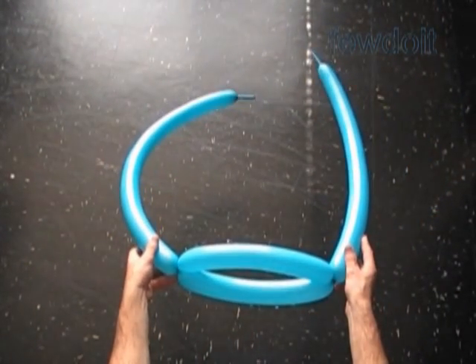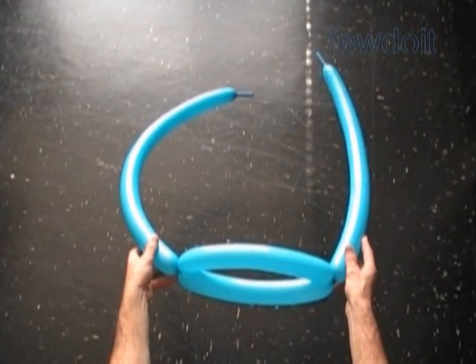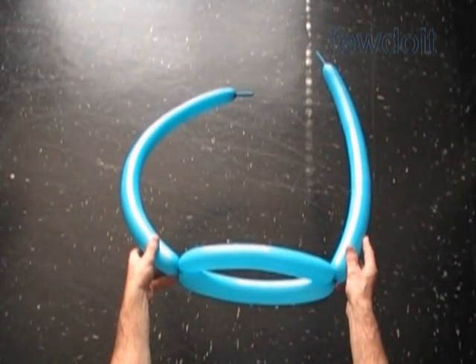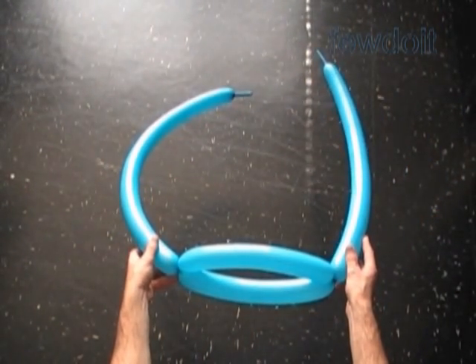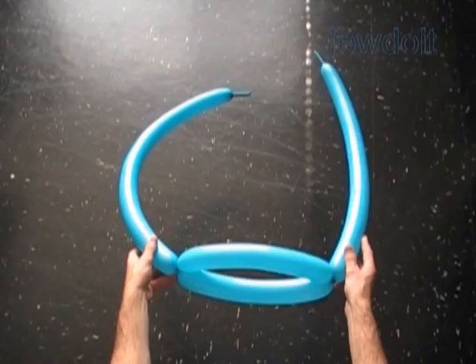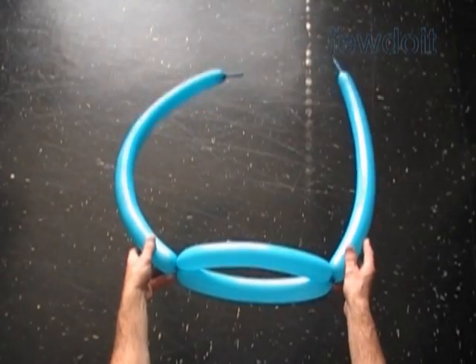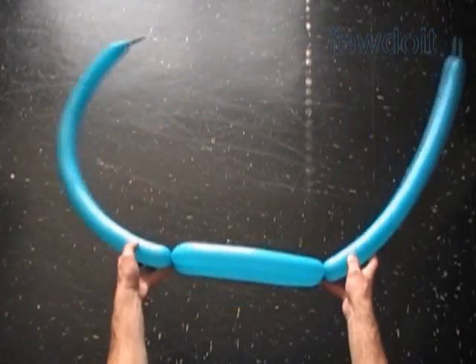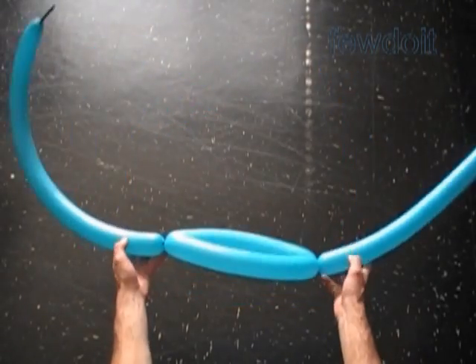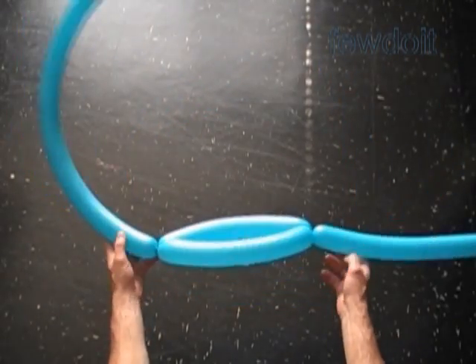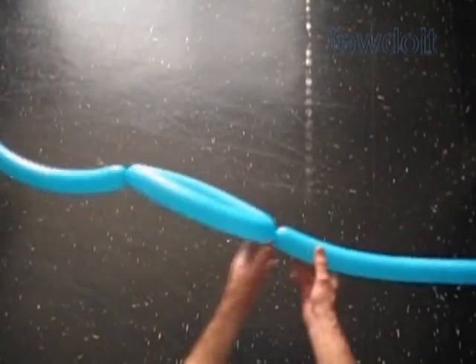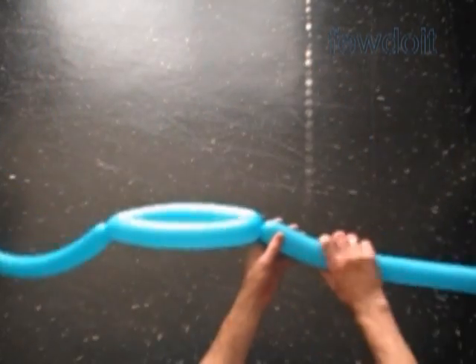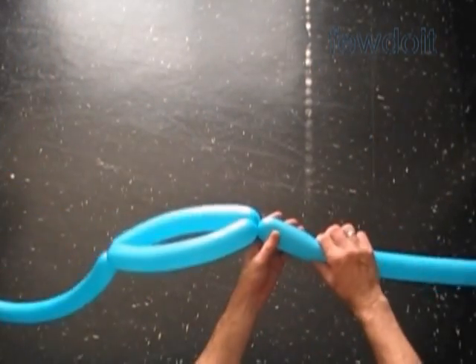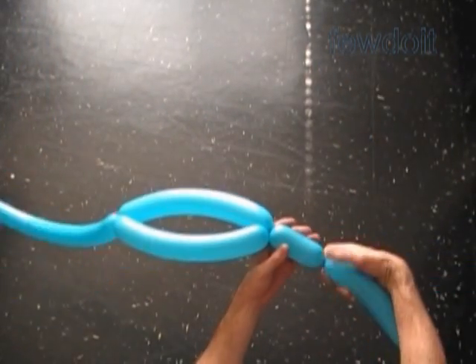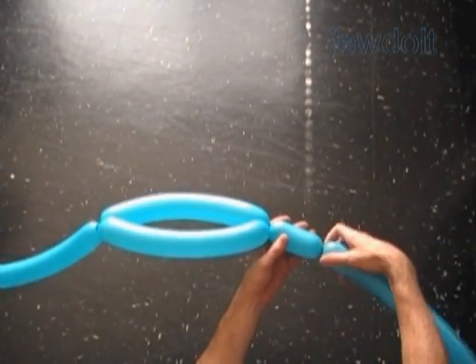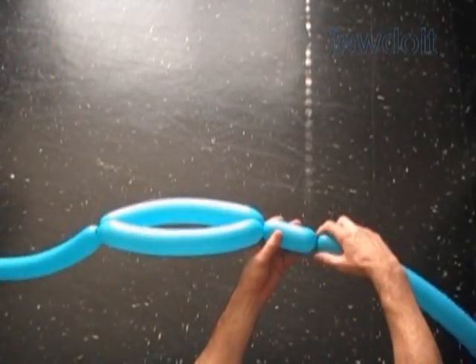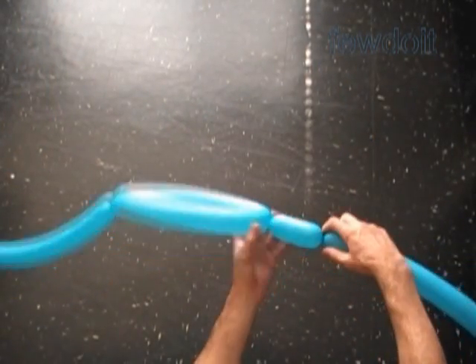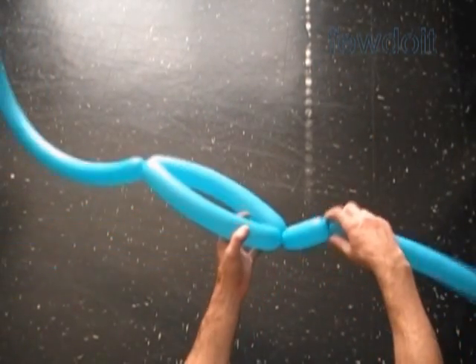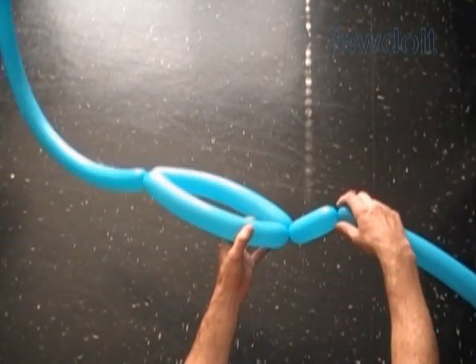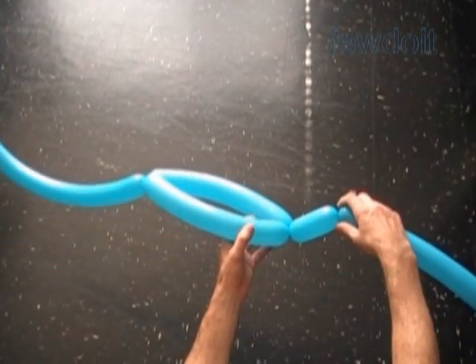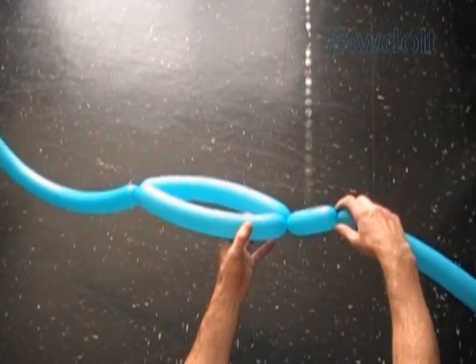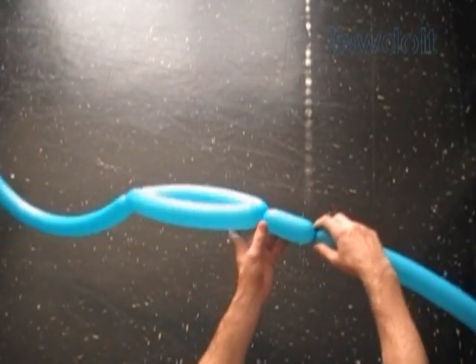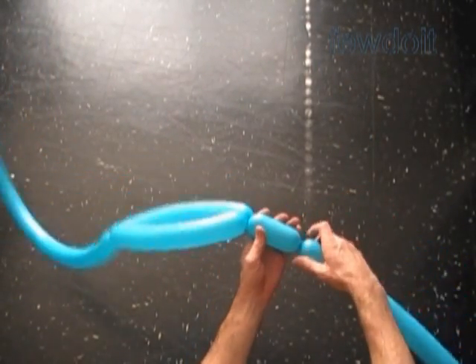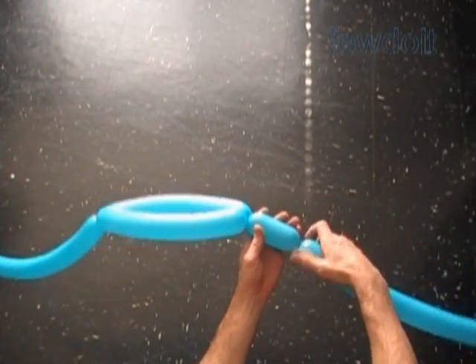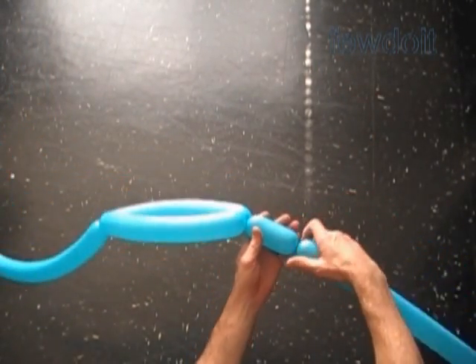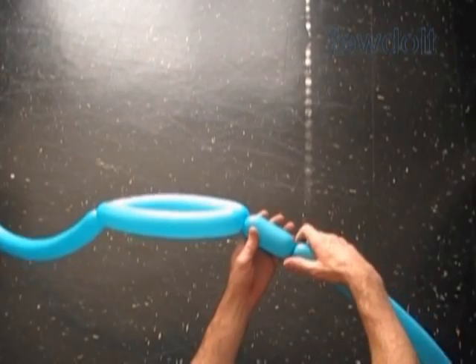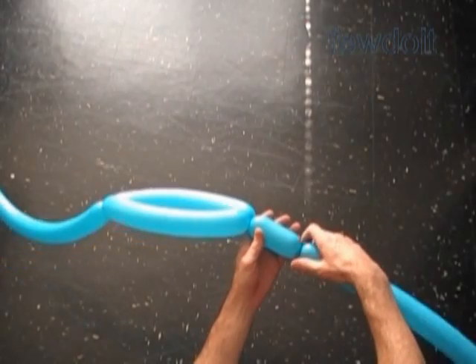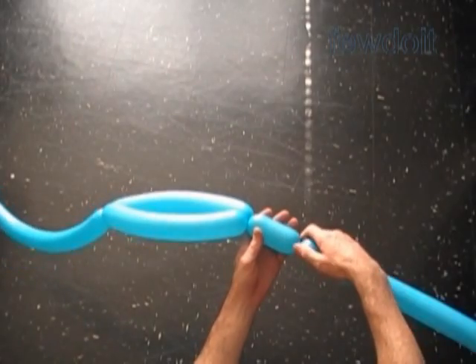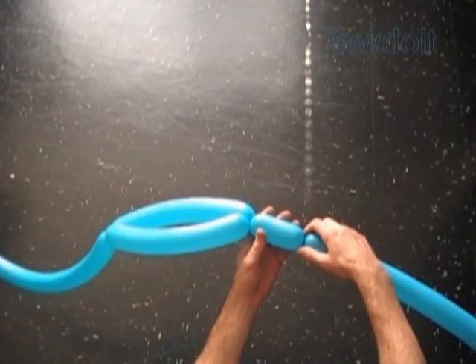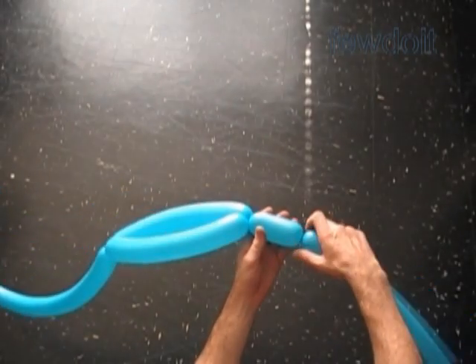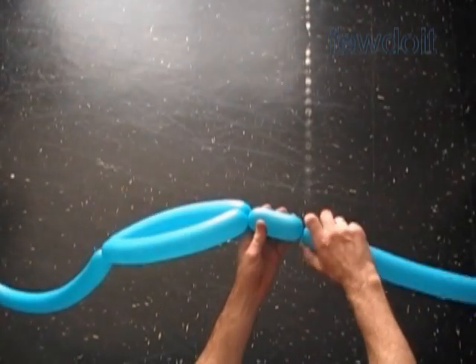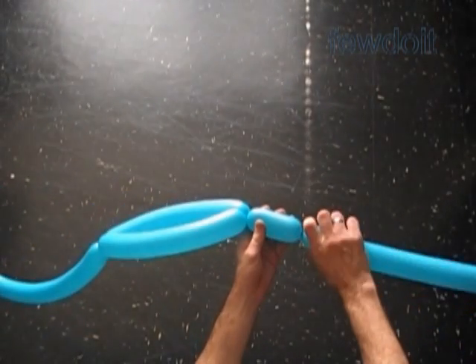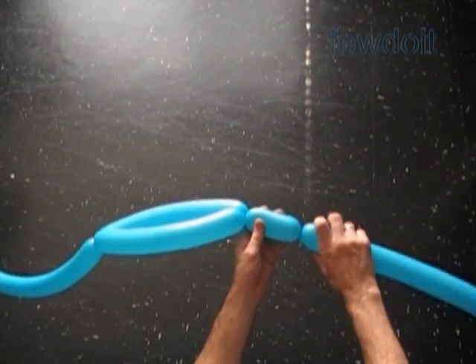I want to use this sculpture as a hat, that's why I'm using two balloons. Otherwise we could make a smaller size sailboat using just one balloon.